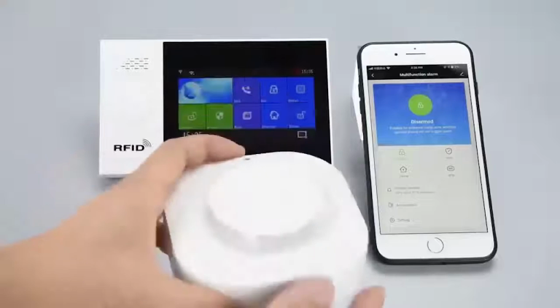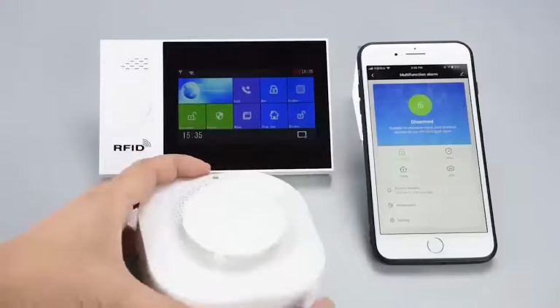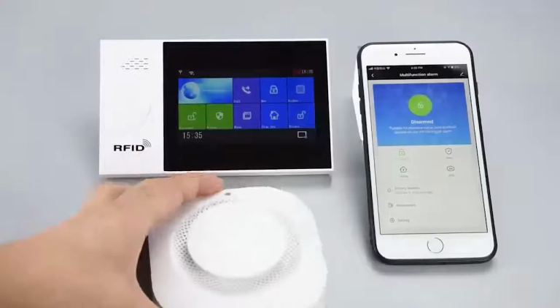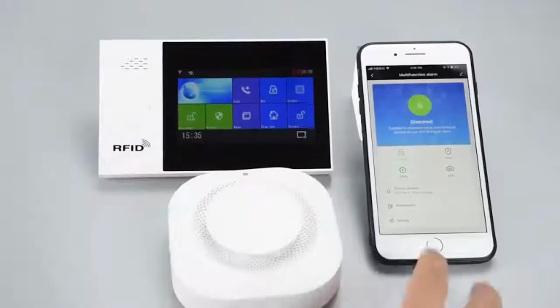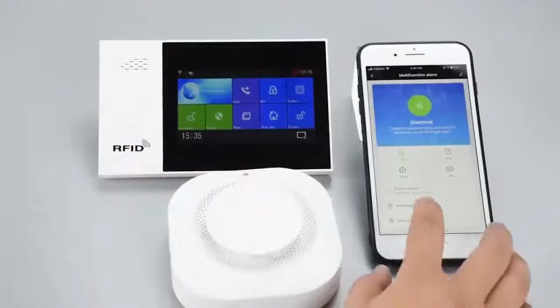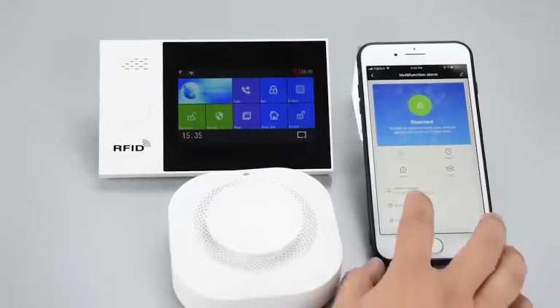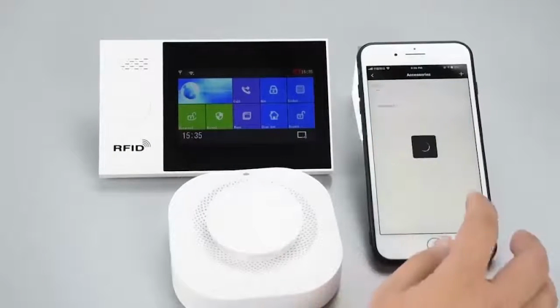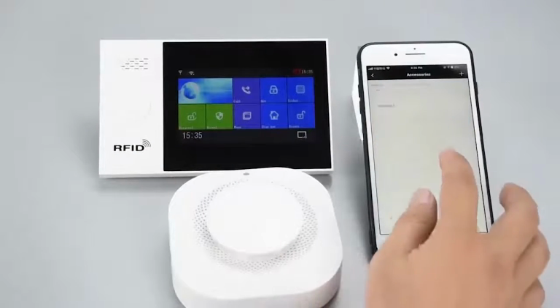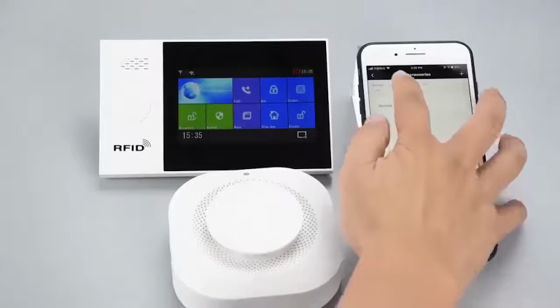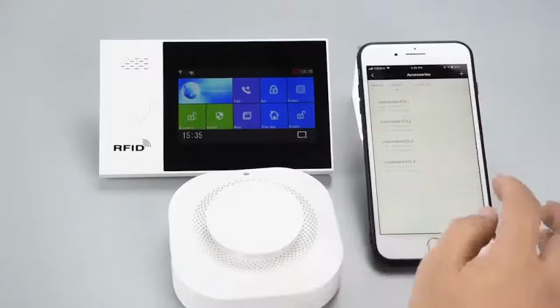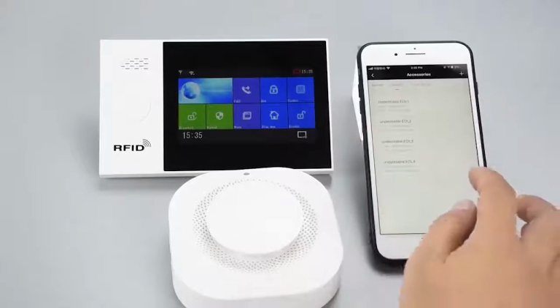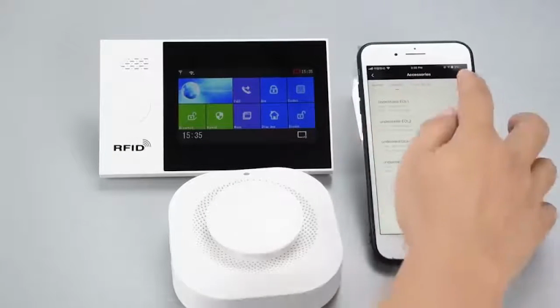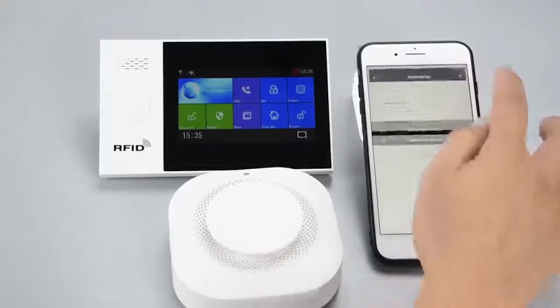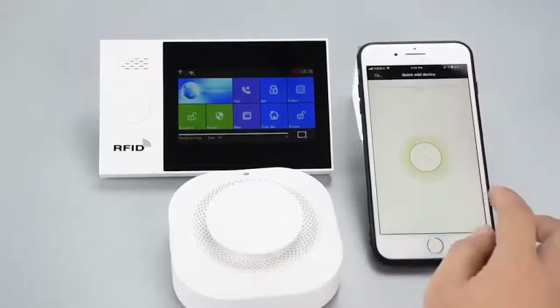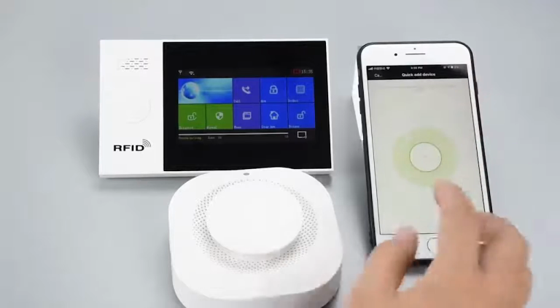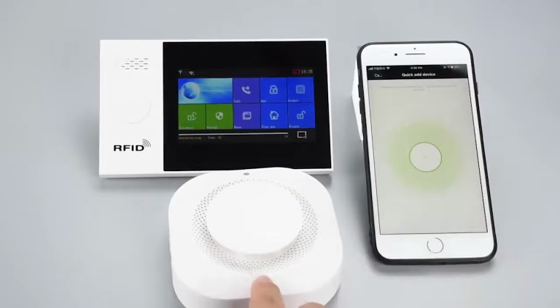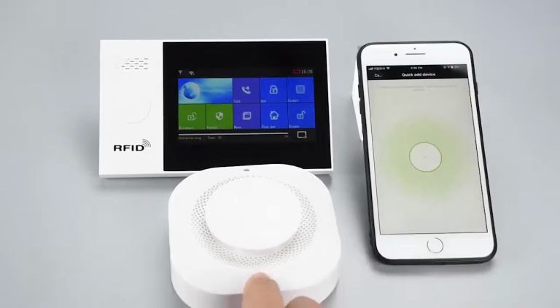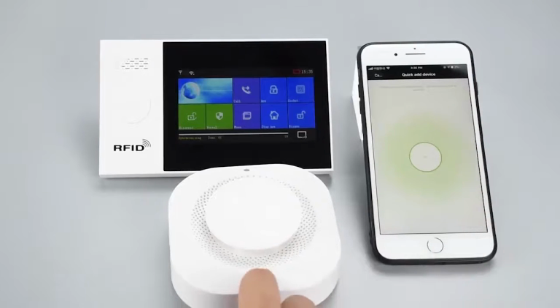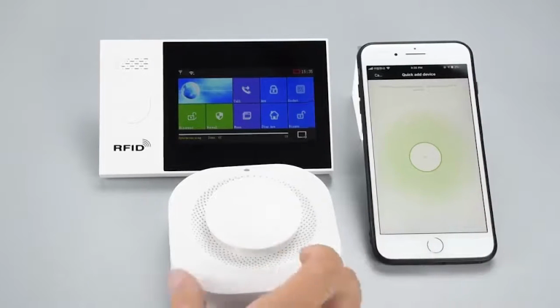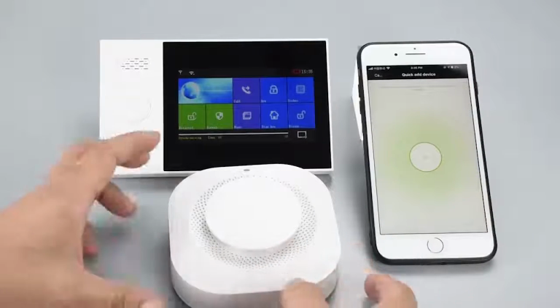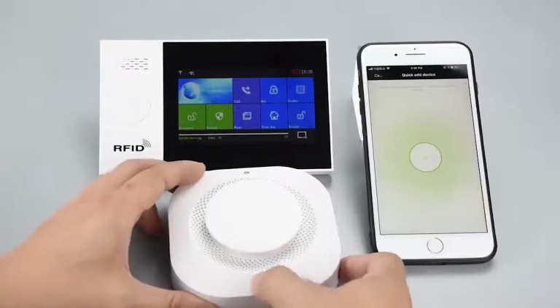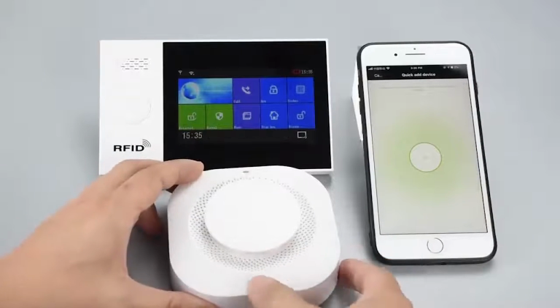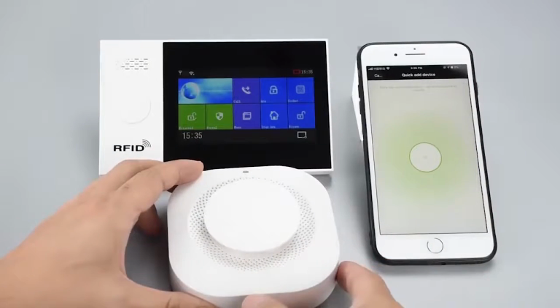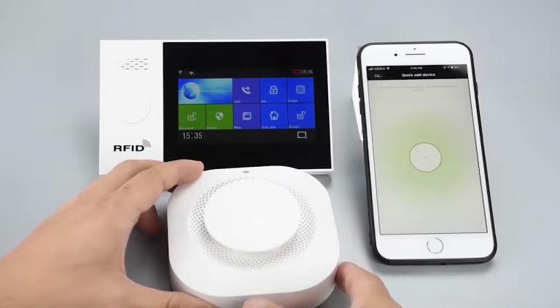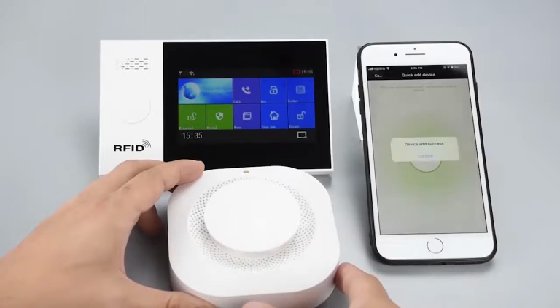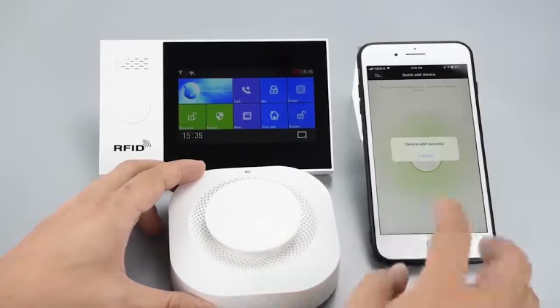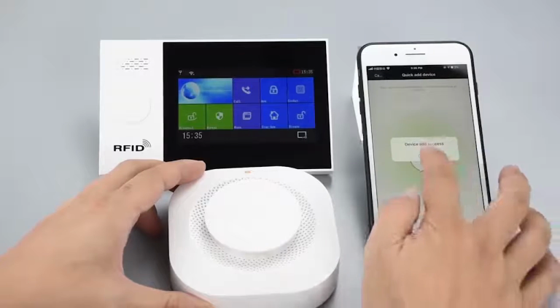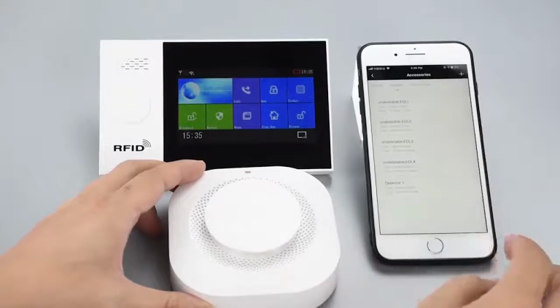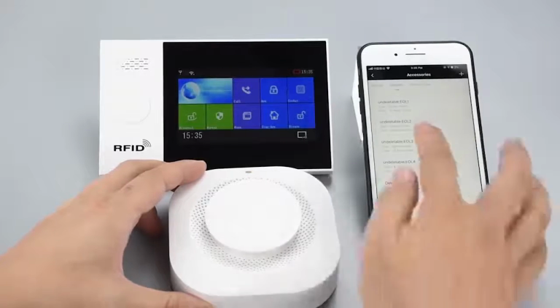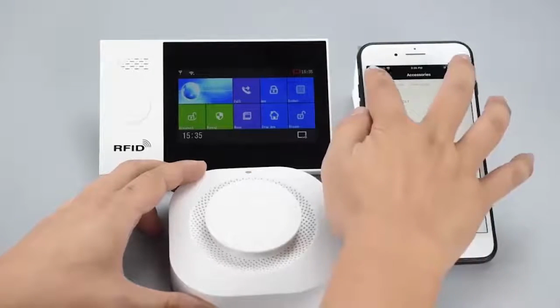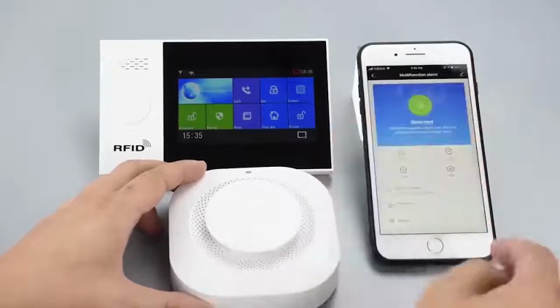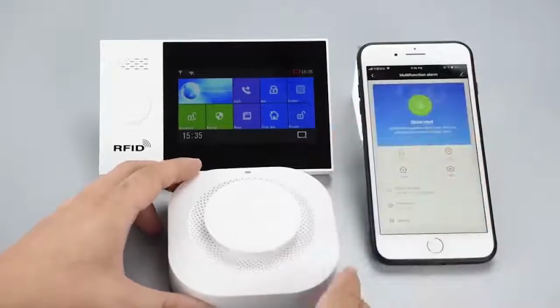Smoke detector: detects the ambient smoke concentration in time. When fire smoke is detected, an alarm will be triggered immediately, allowing you to deal with or evacuate in time.